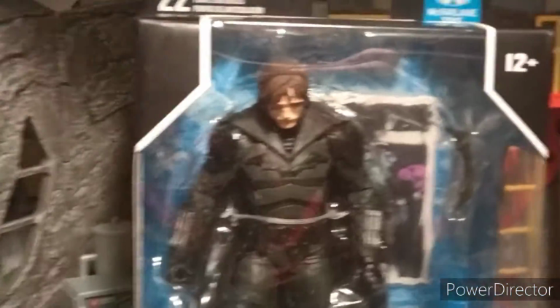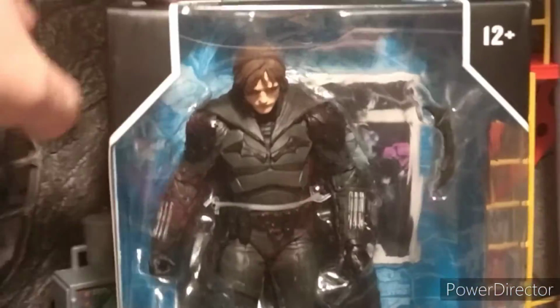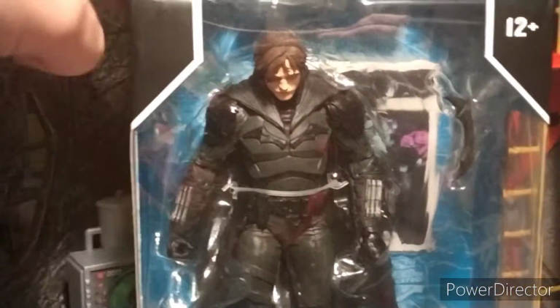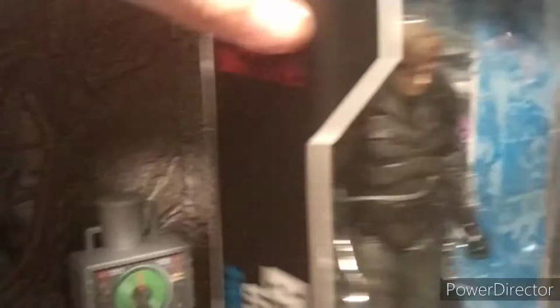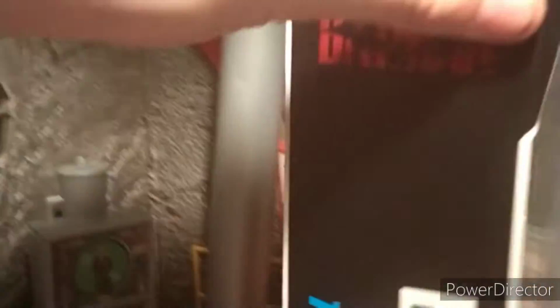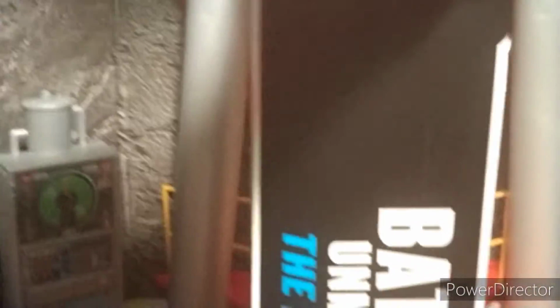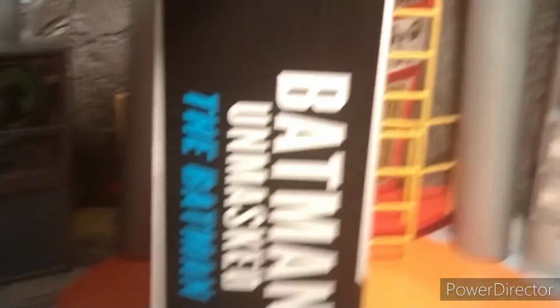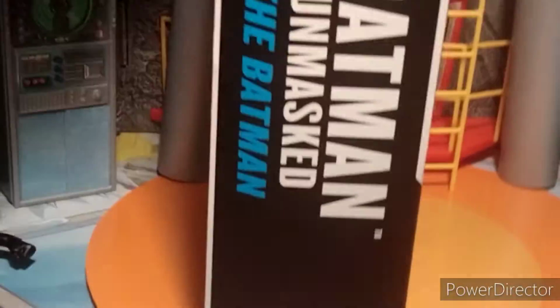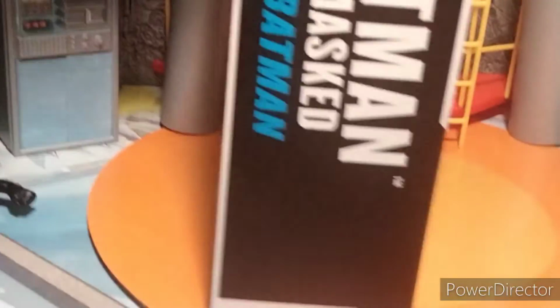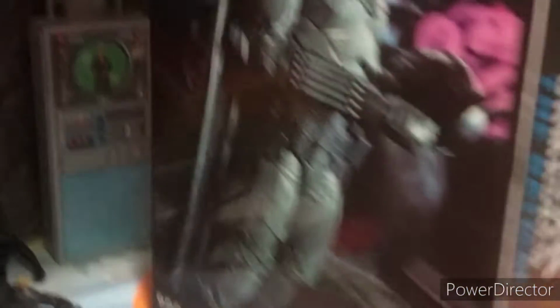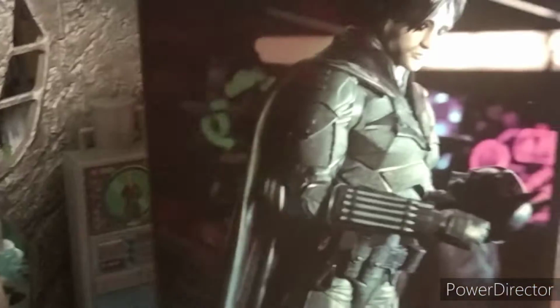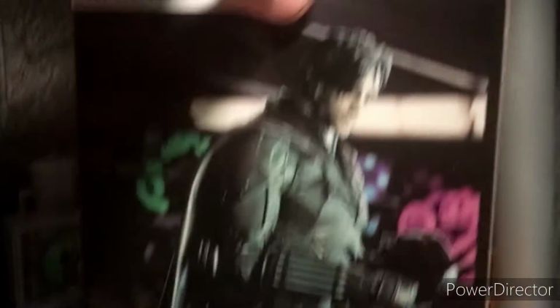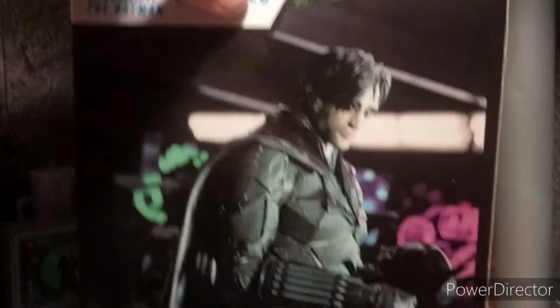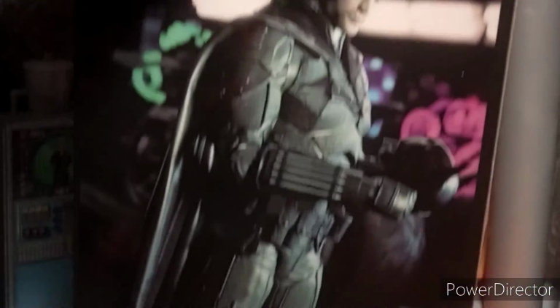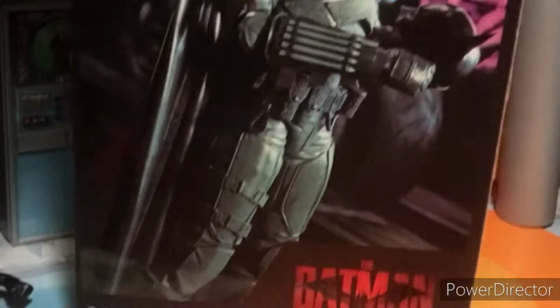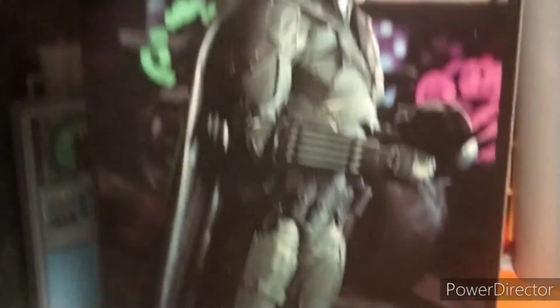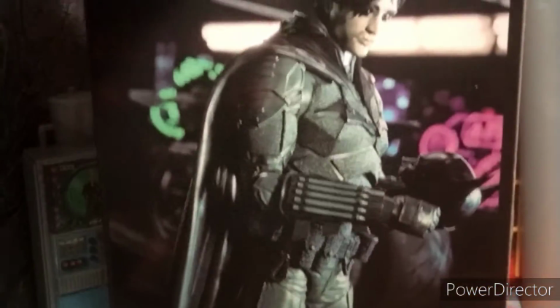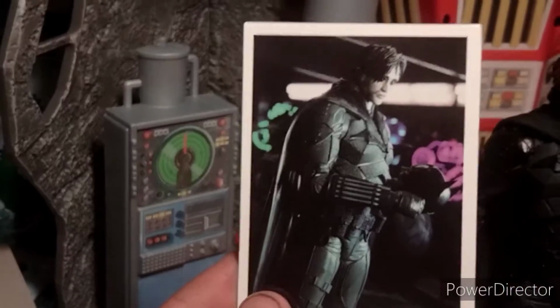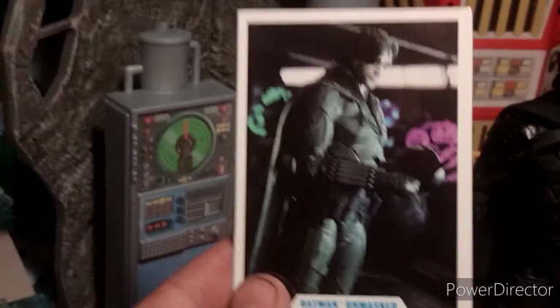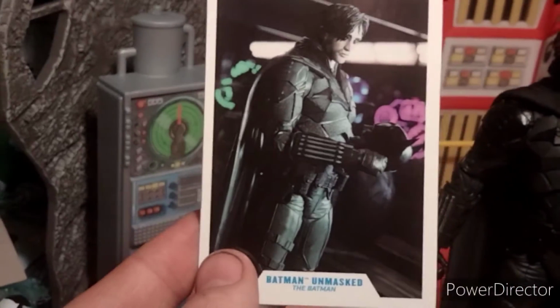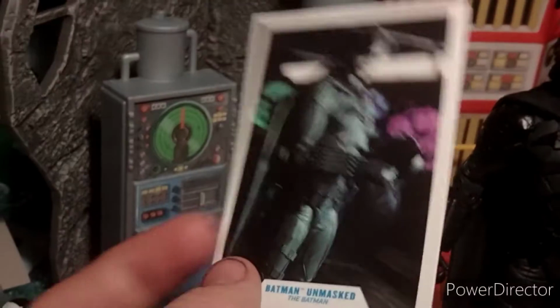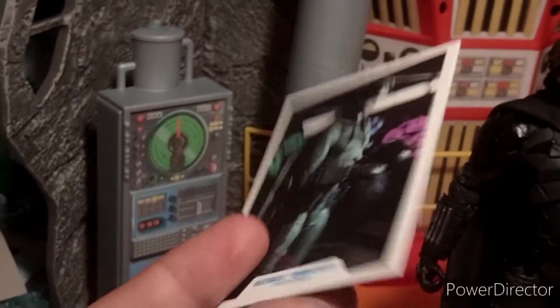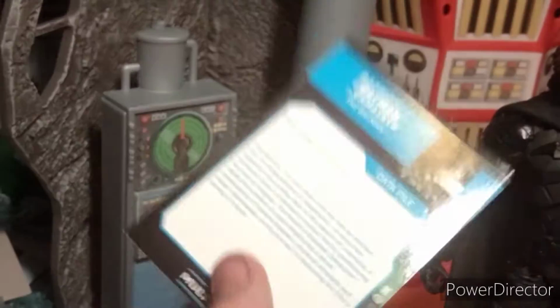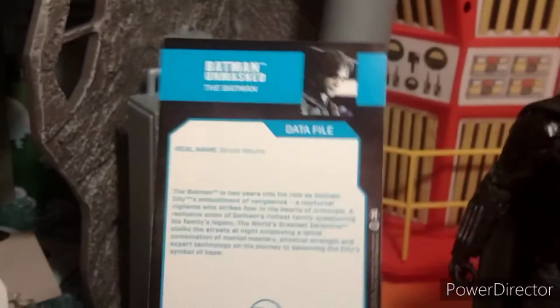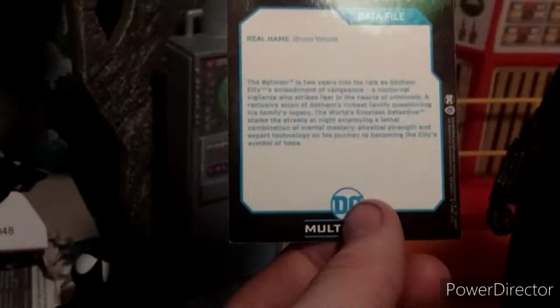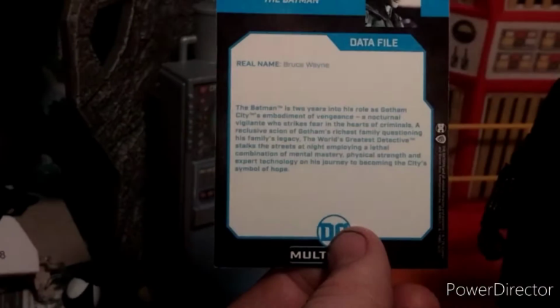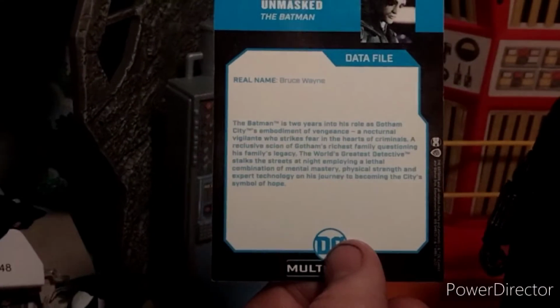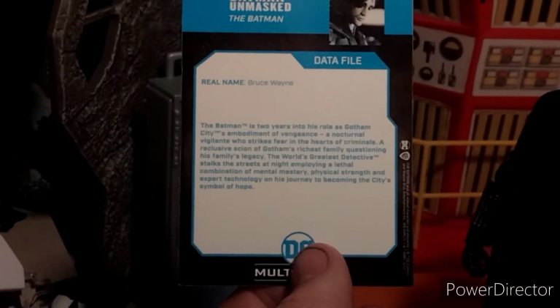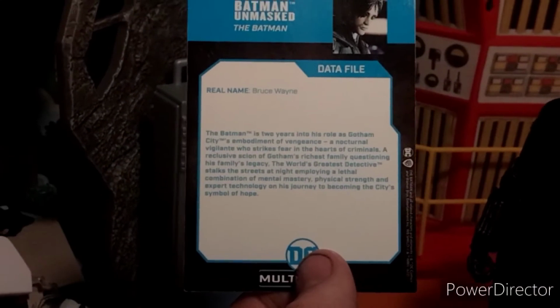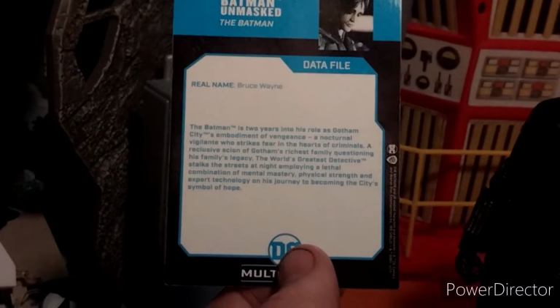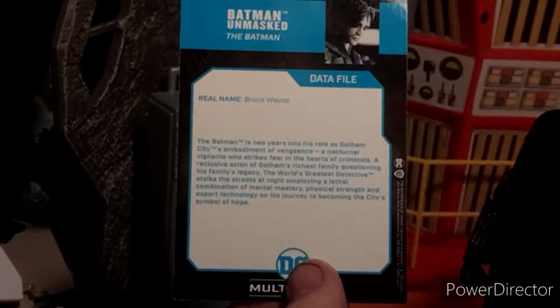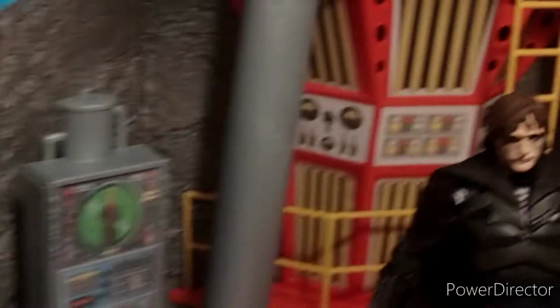We got a nice quick review of it in box — we got the logo, the names on the sides, and then we have the artwork there. I actually missed out on this when it first released, but I found one day at Walmart, so super happy. We got the trading card, the bio, and pretty much the same thing we've seen before.